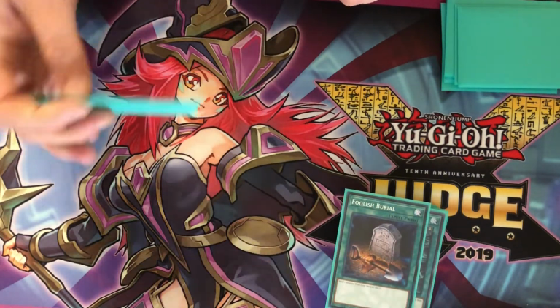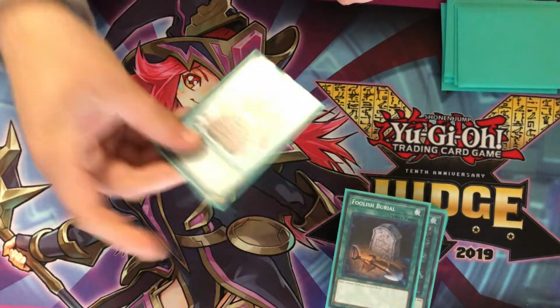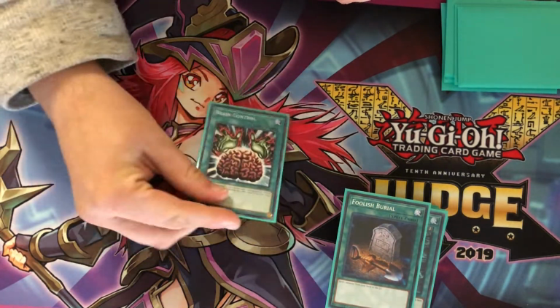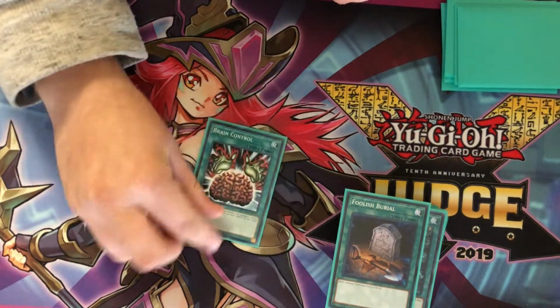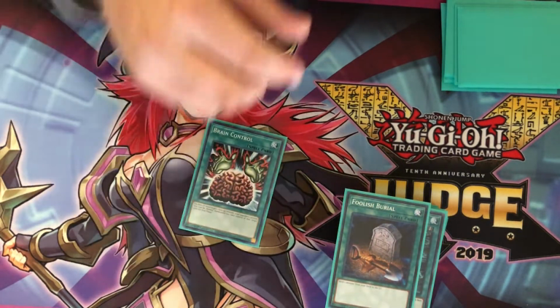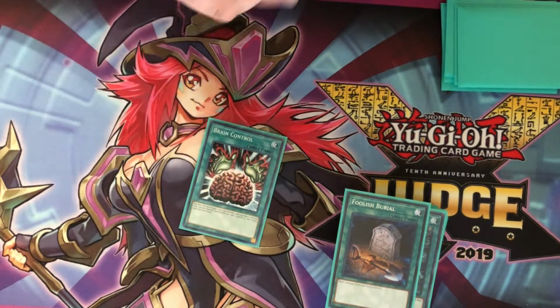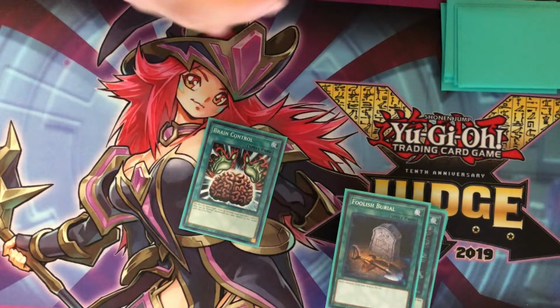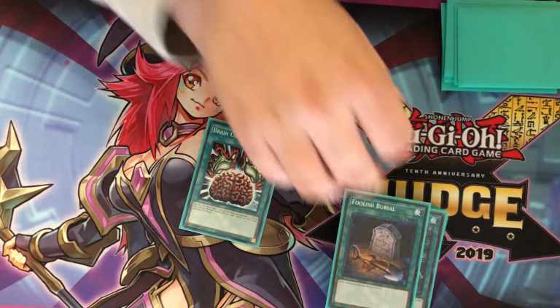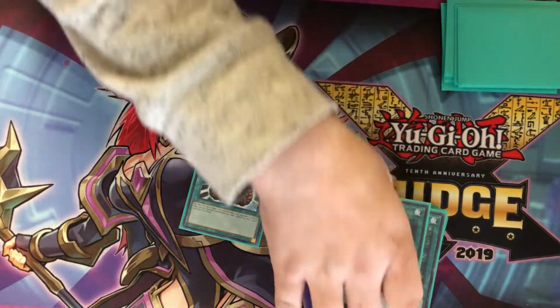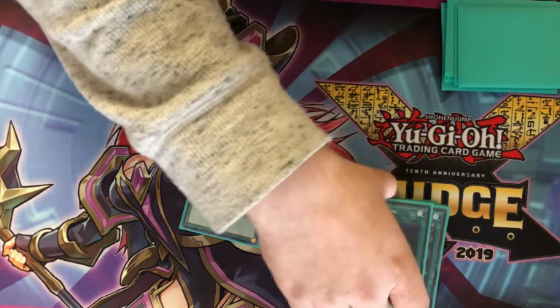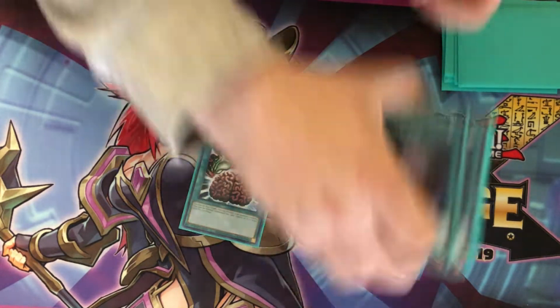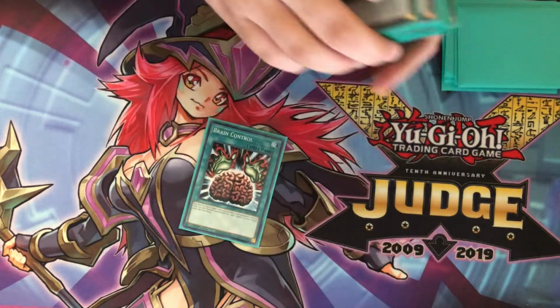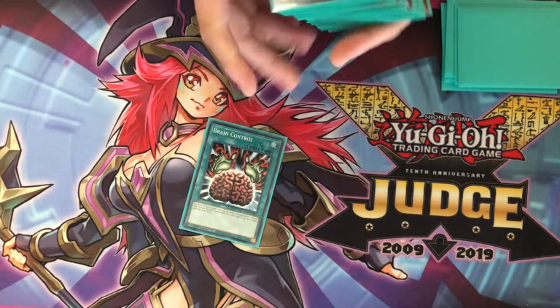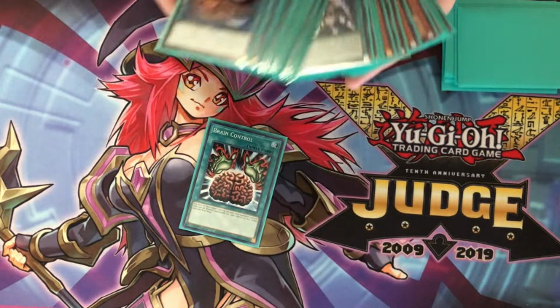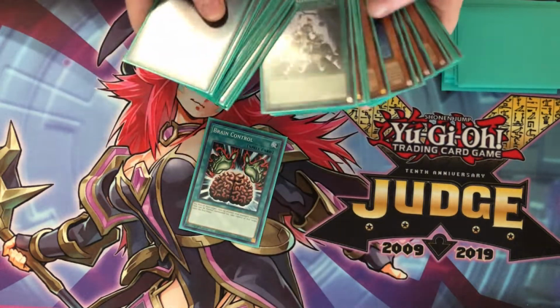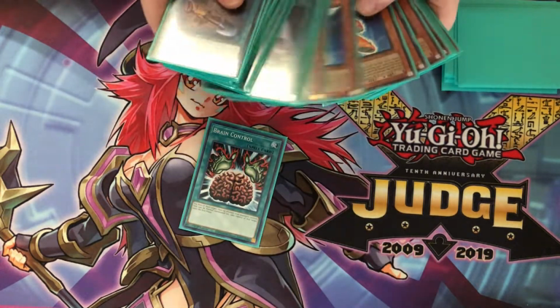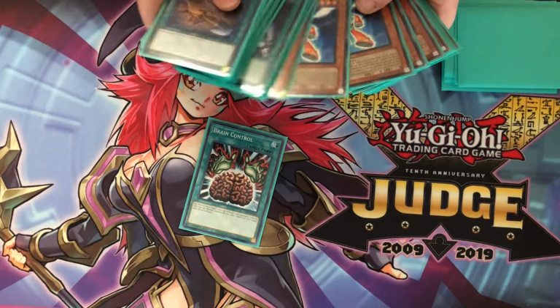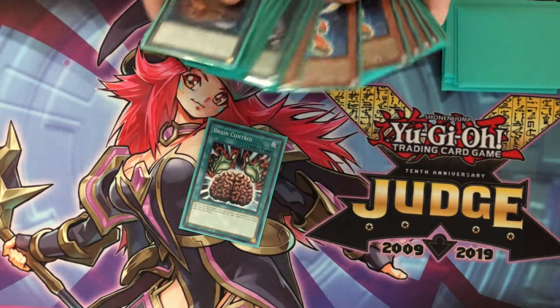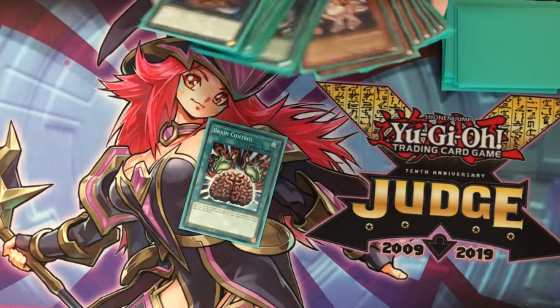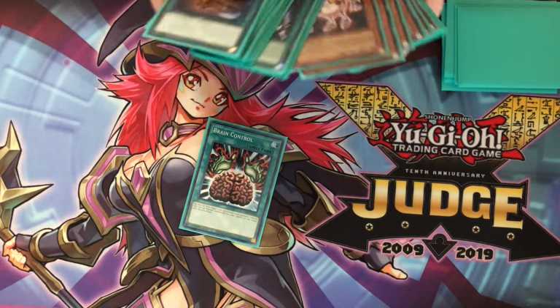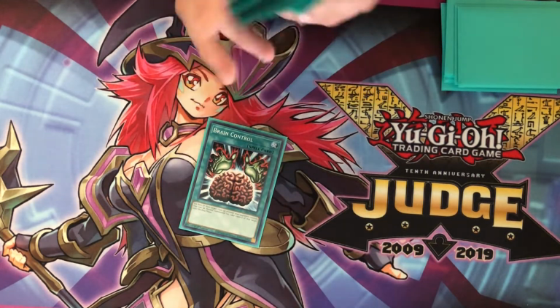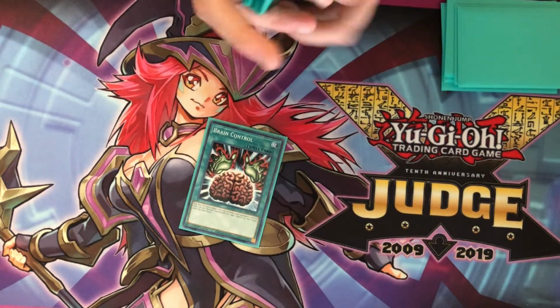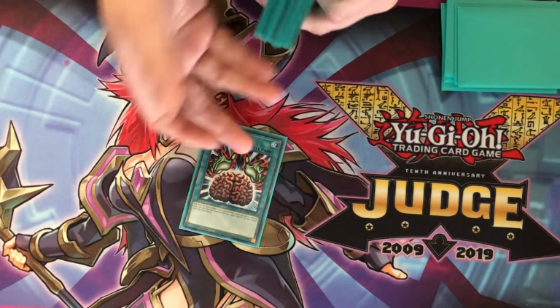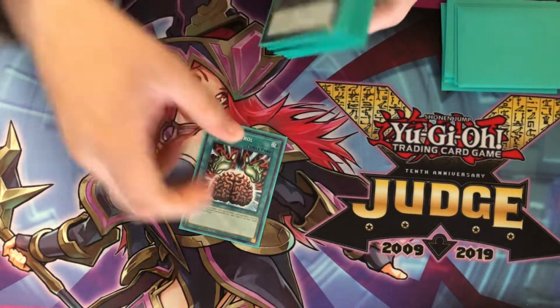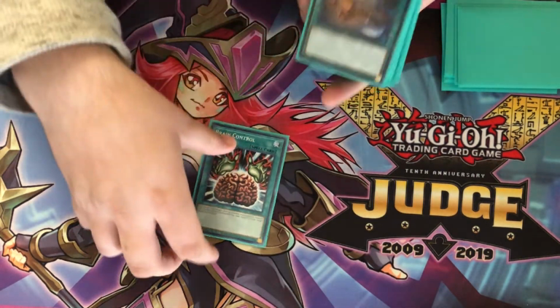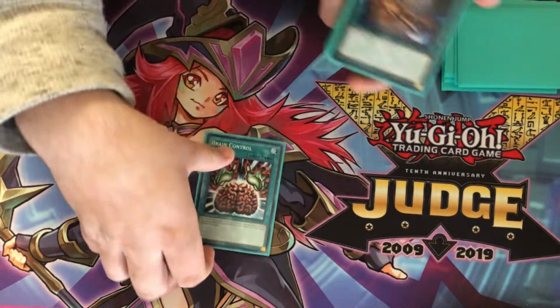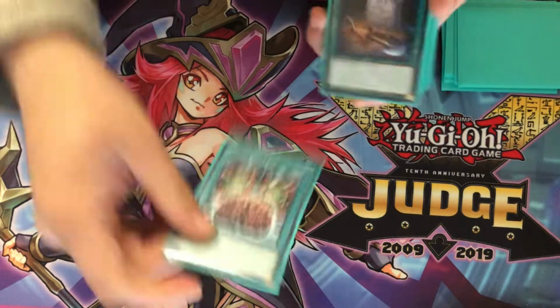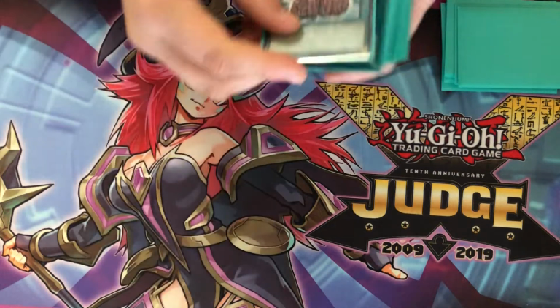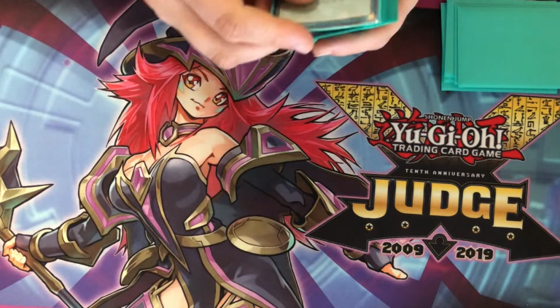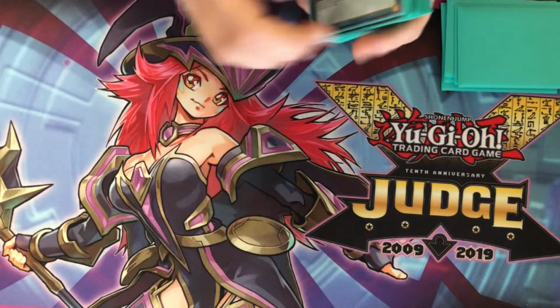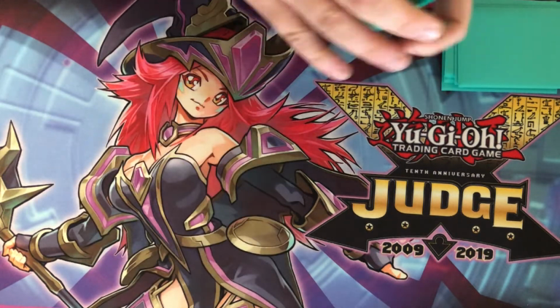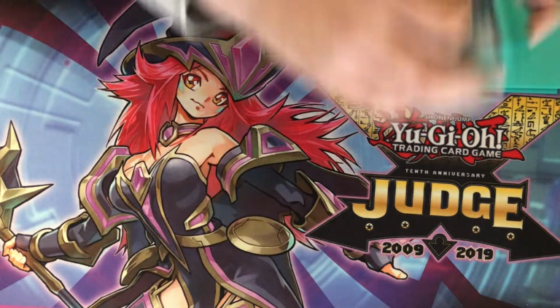And then we have Brain Control. This really just clears the way for the OTK, or if you need to tribute something for Charger you can just Brain Control and easy as that.